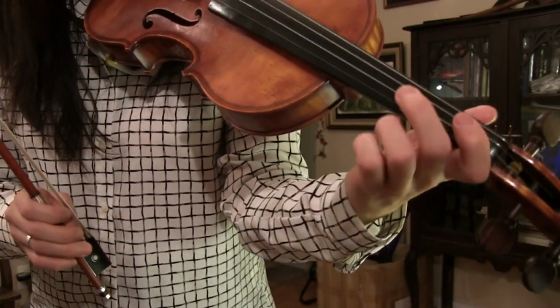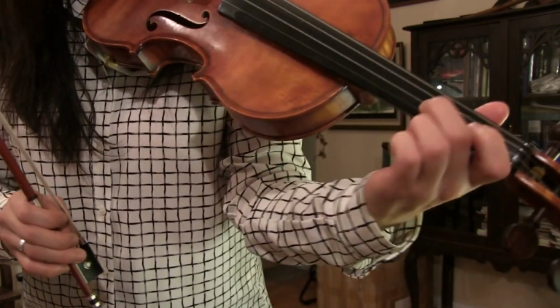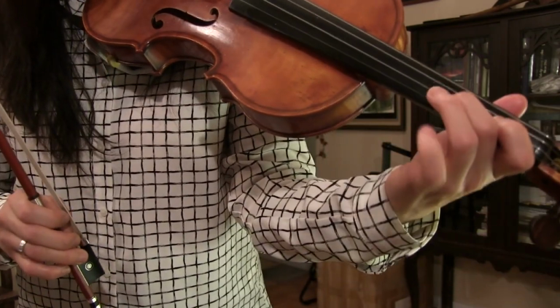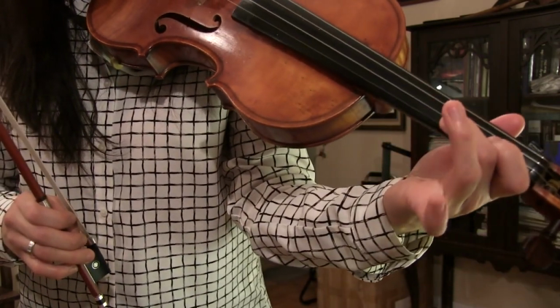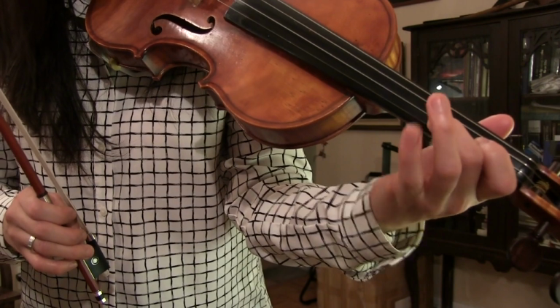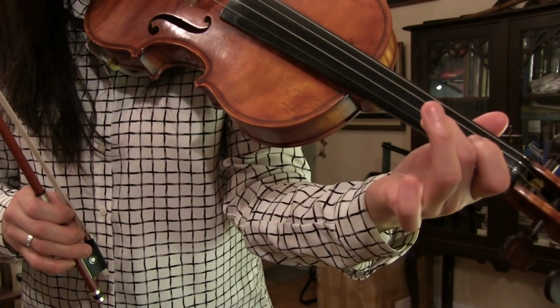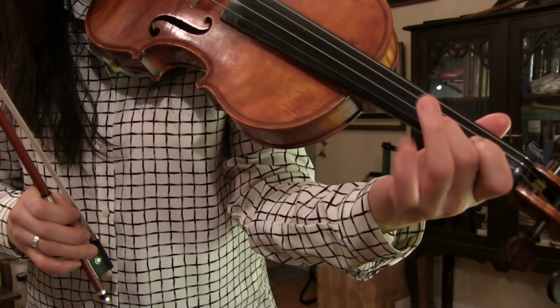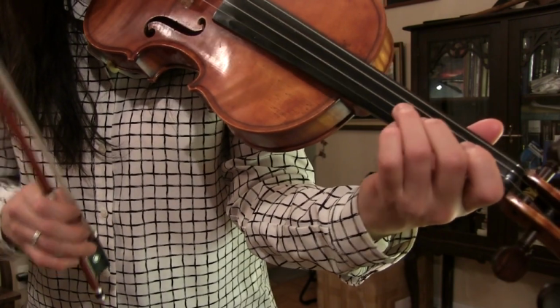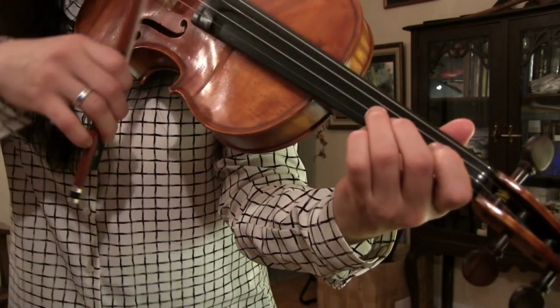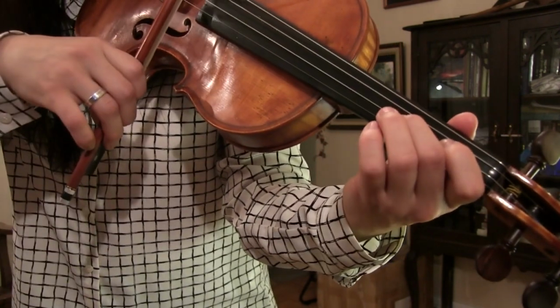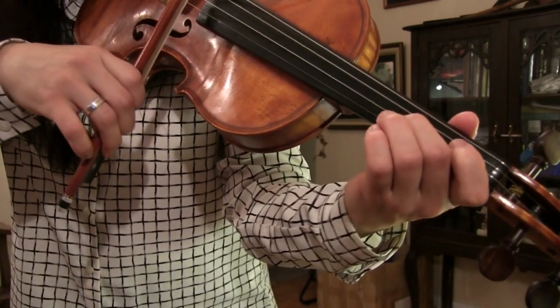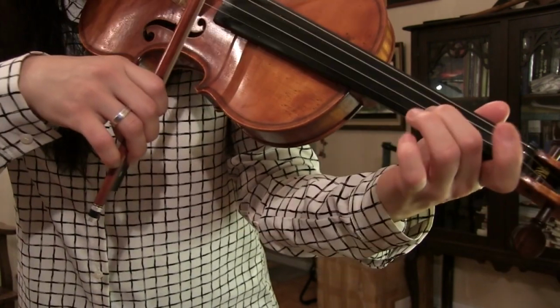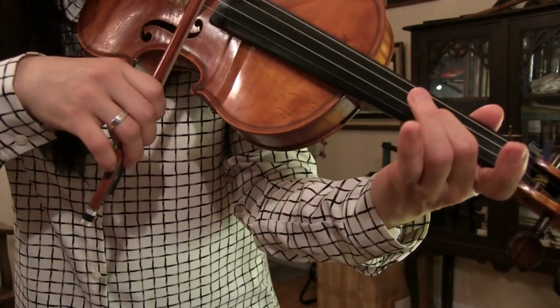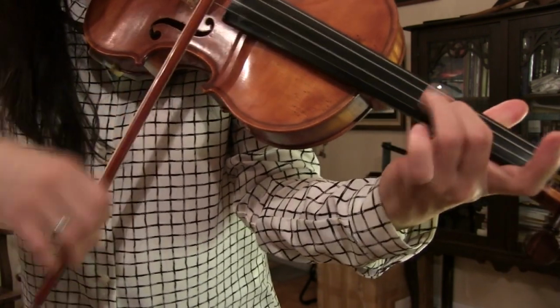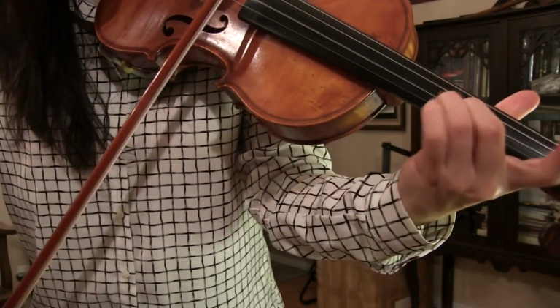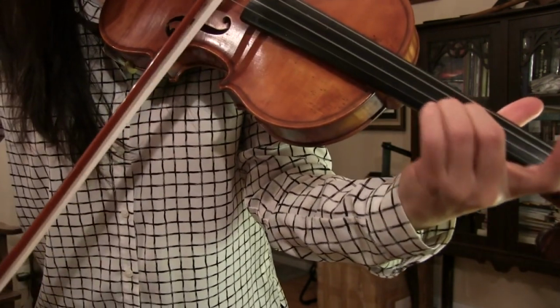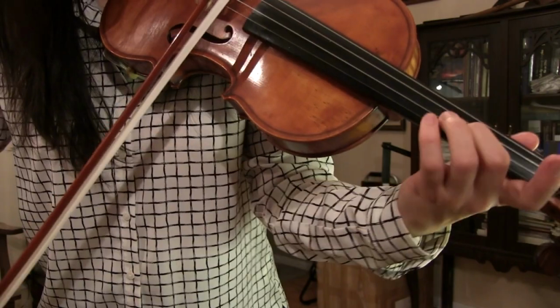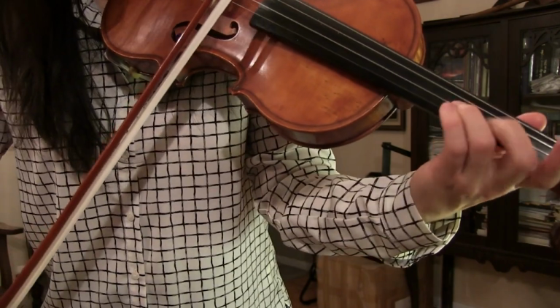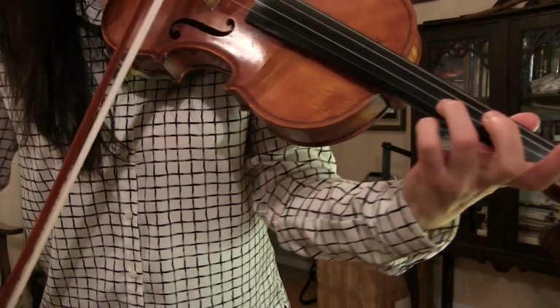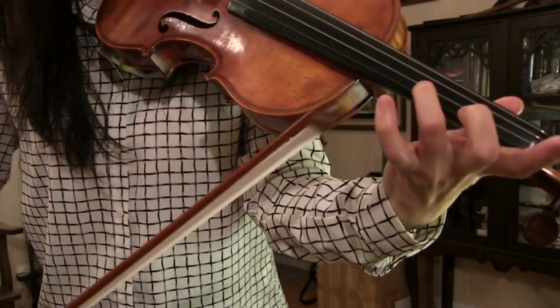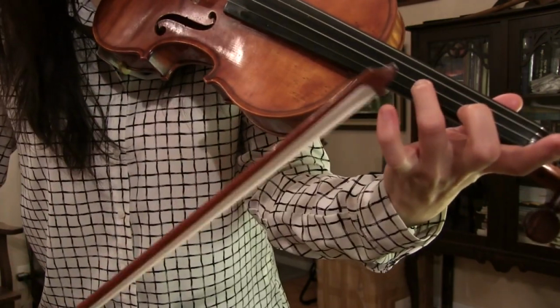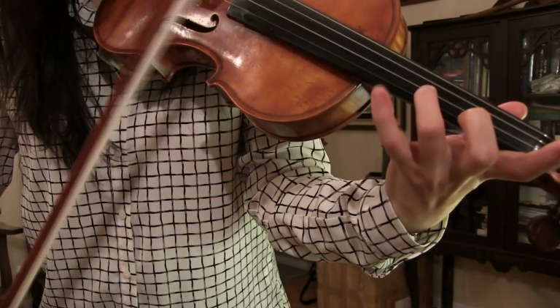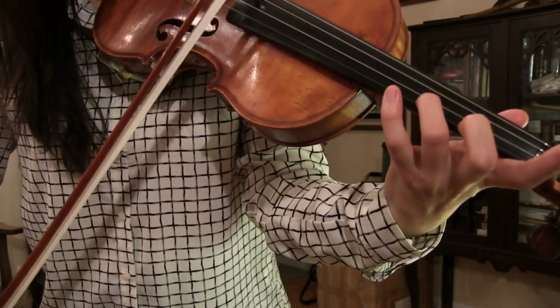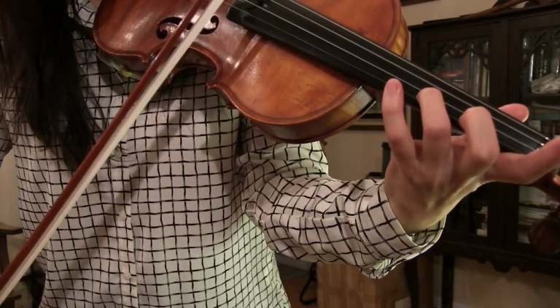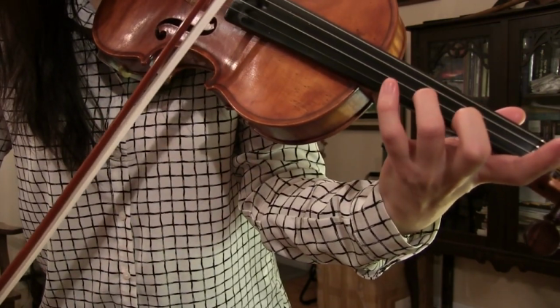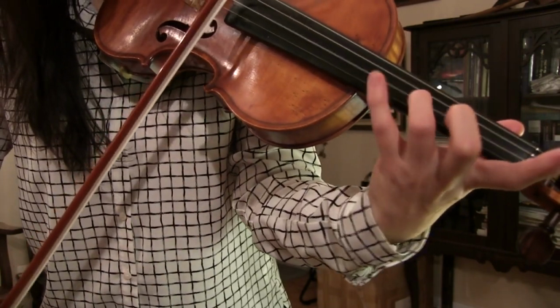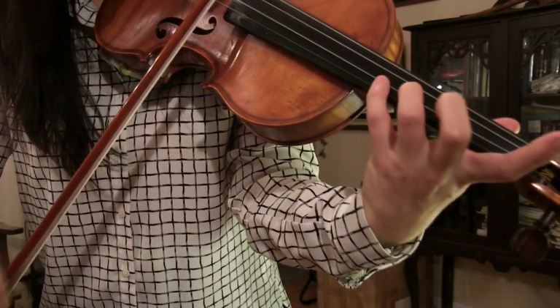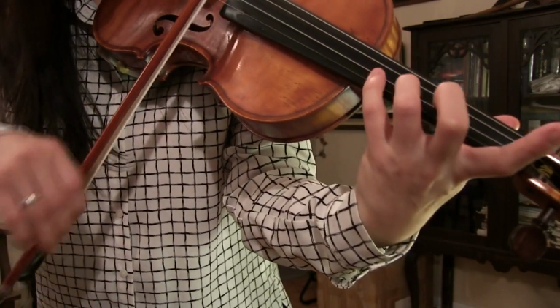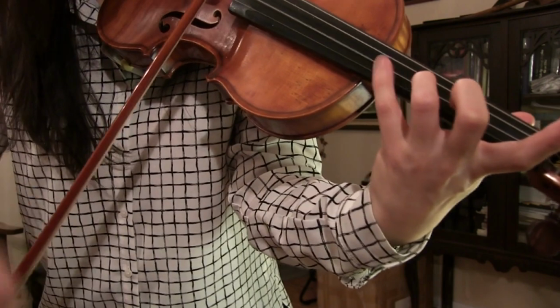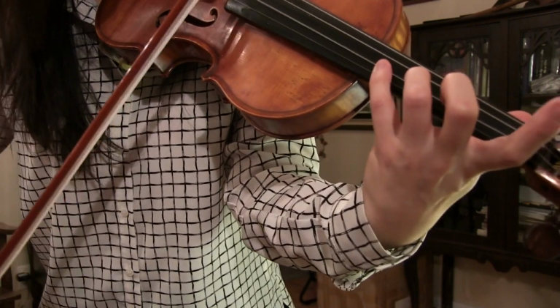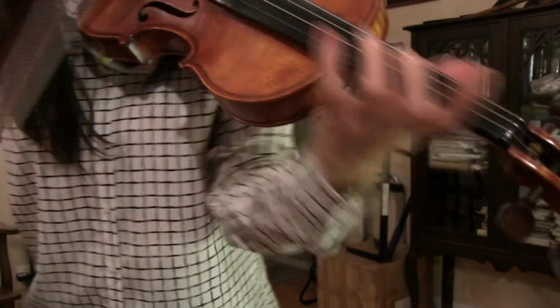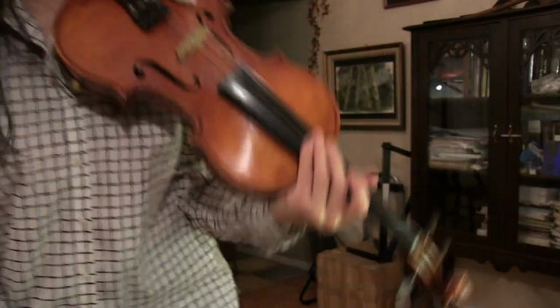If I have trill on the second finger, you would add the note above — in this case third finger. Trill would be, and you could add — let's say if I have trill on third finger you do three and four, on and on.